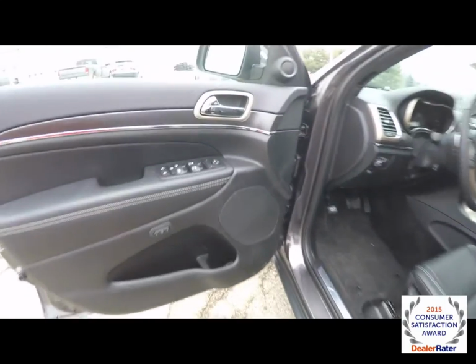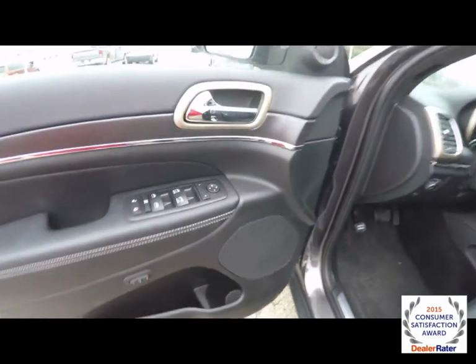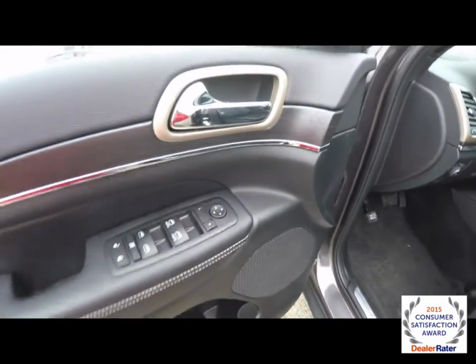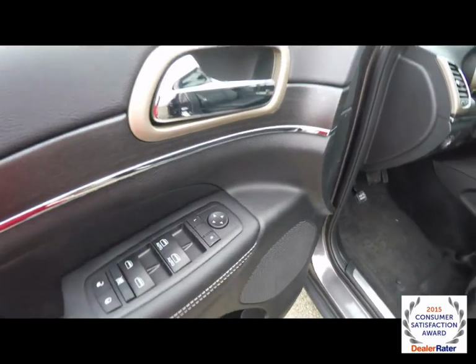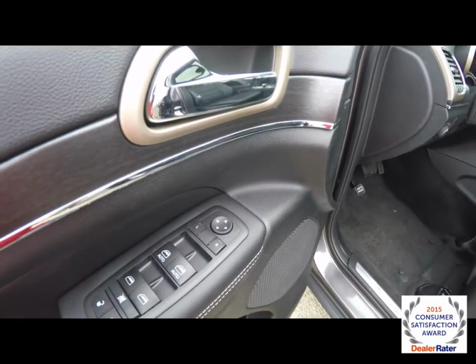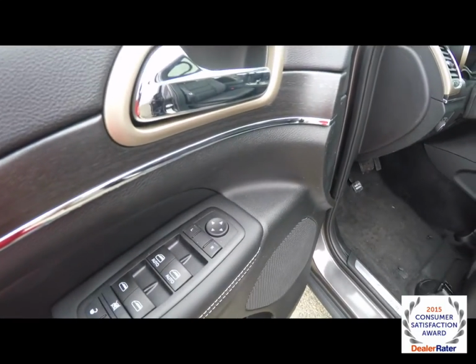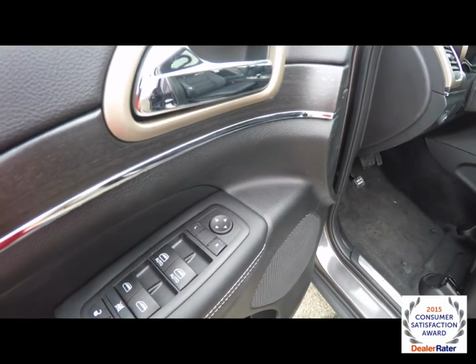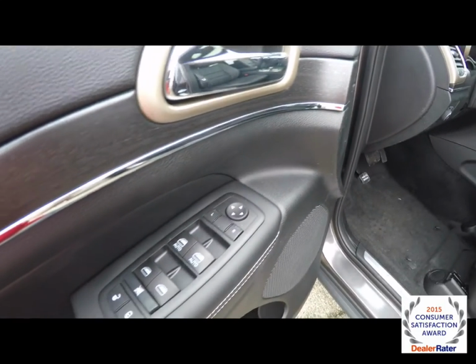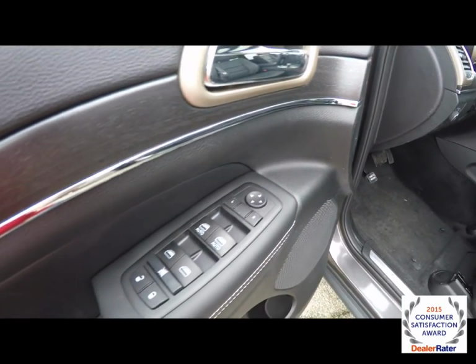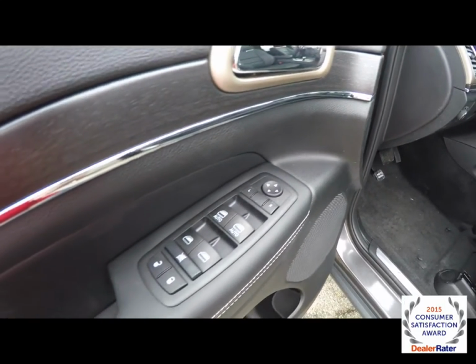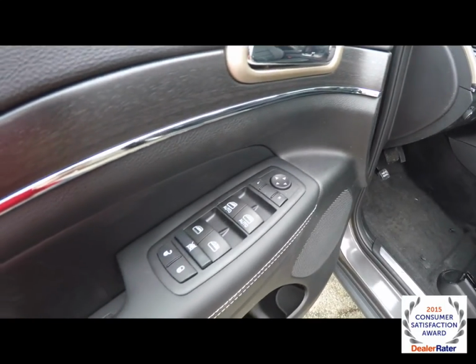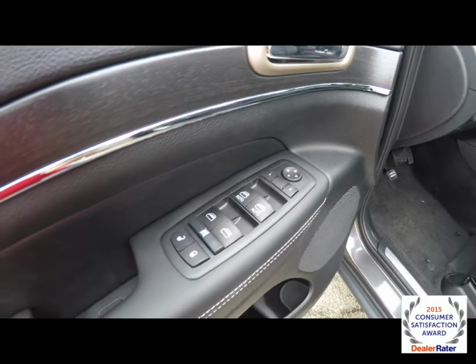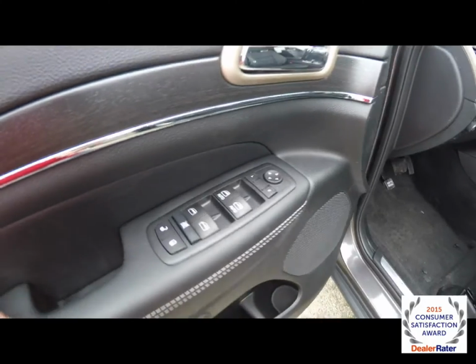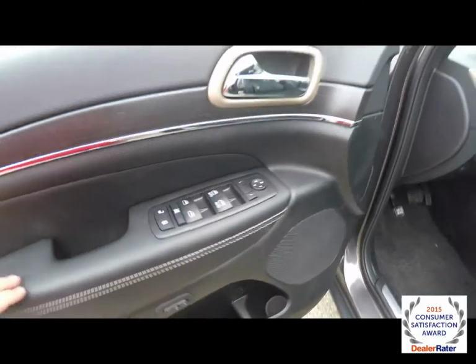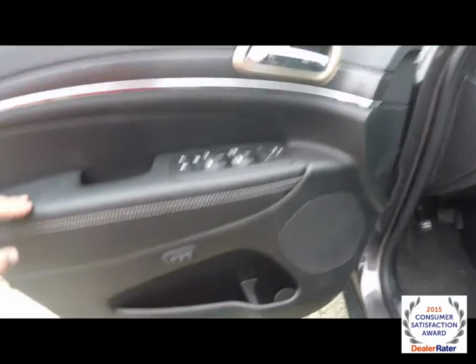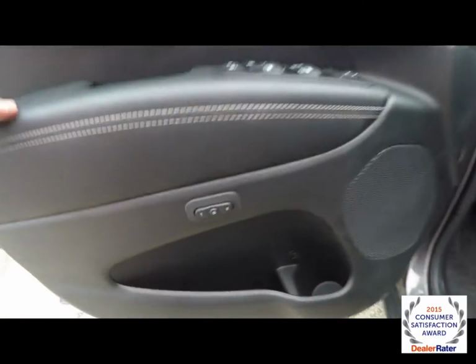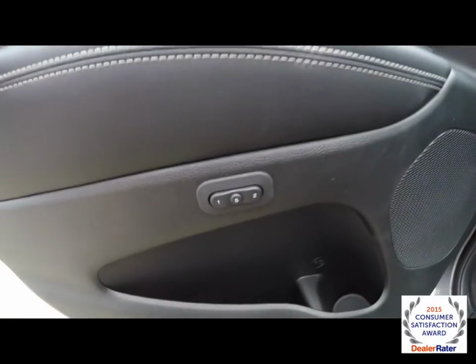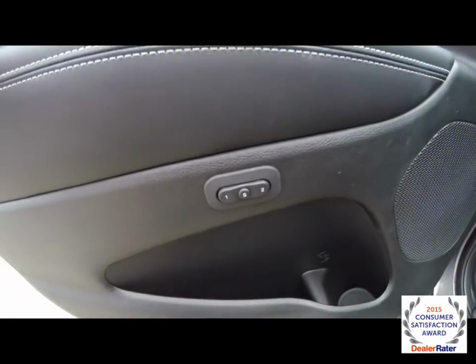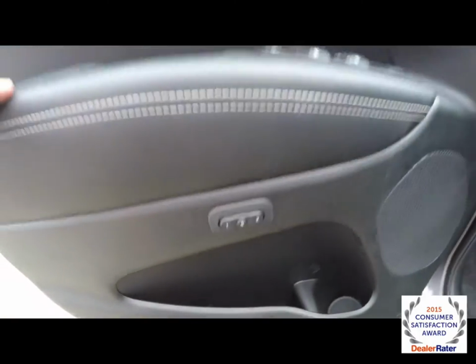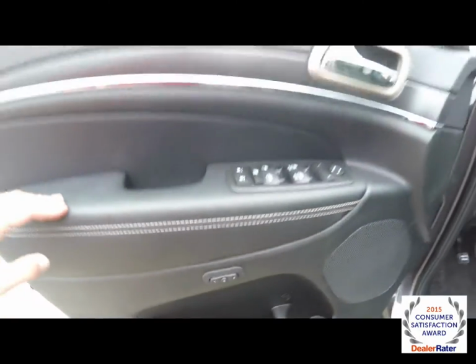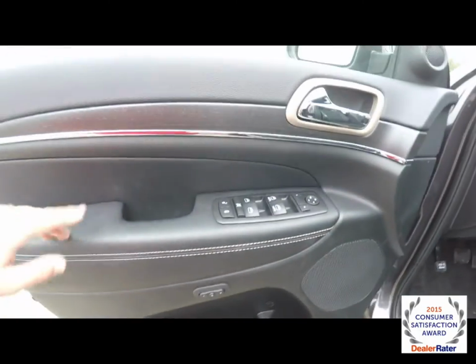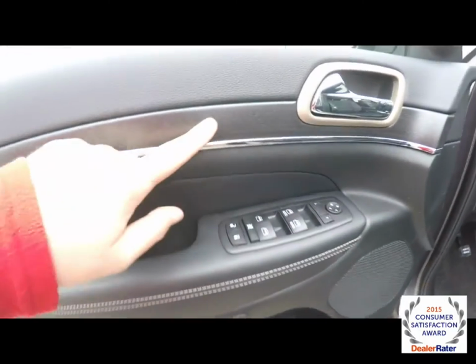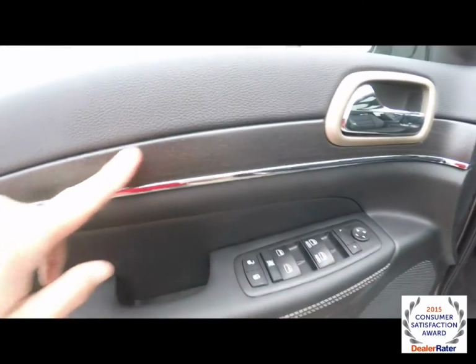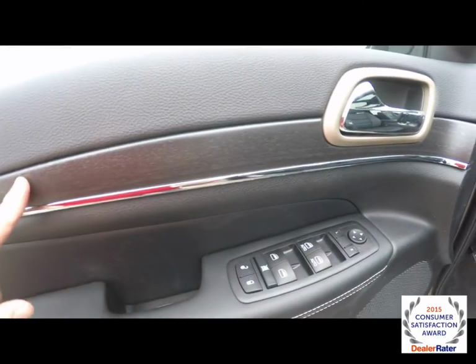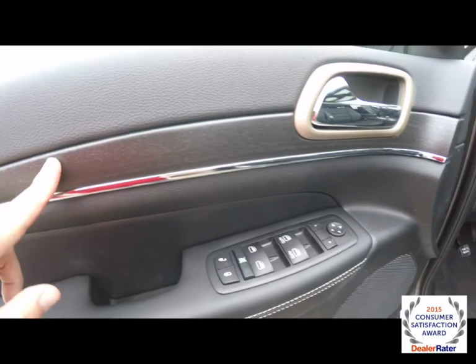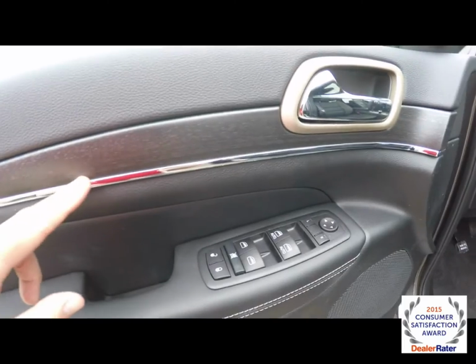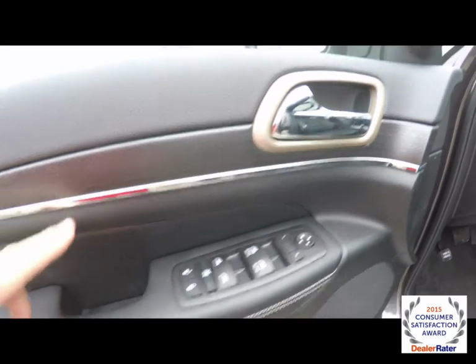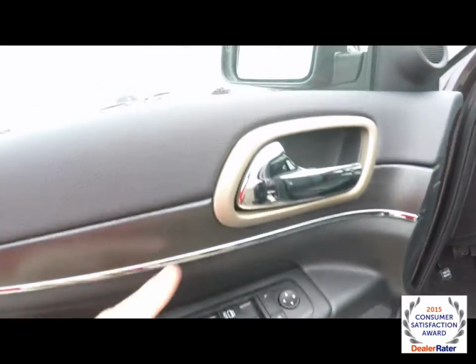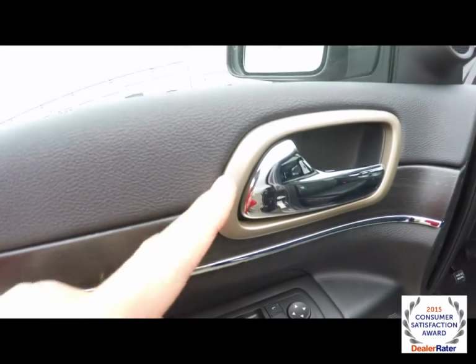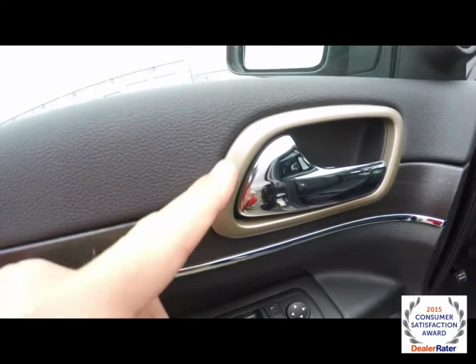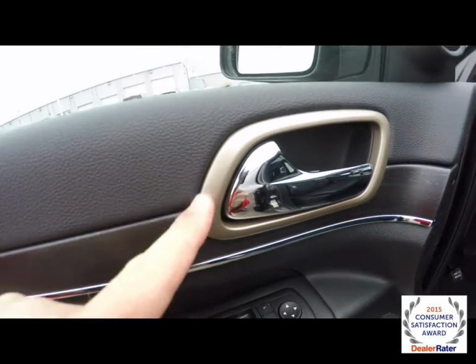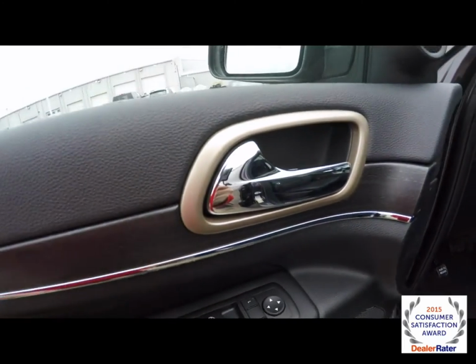Inside we have power heated automatic dimming rear view mirrors, power windows and door locks. We also have two driver memory settings. Open pore wood accent trim with chrome and the Moroccan Sand accents.